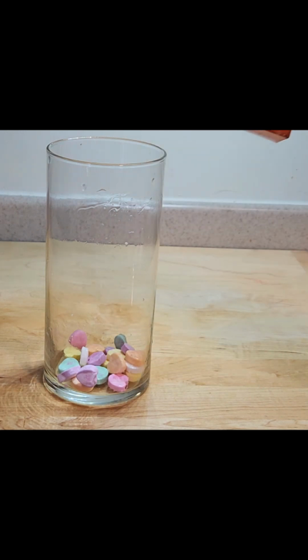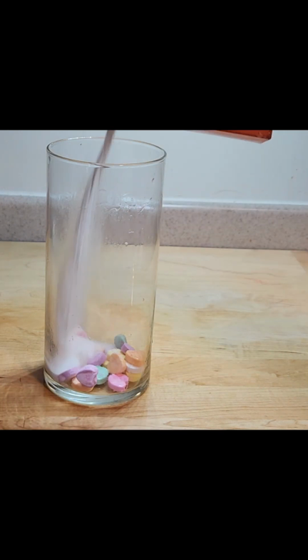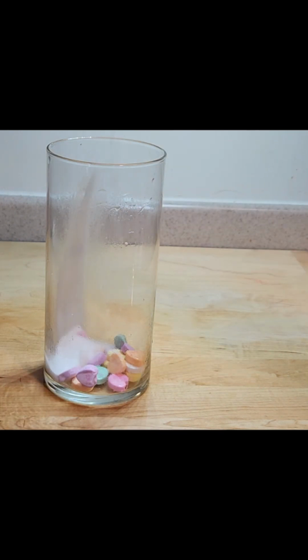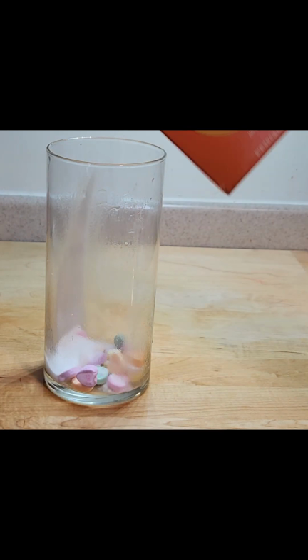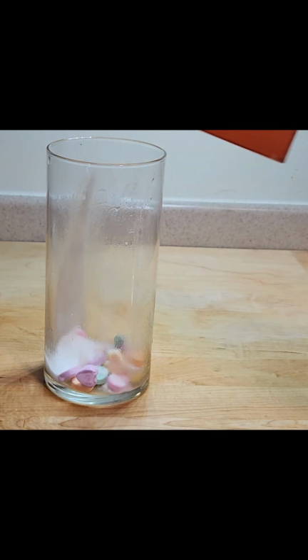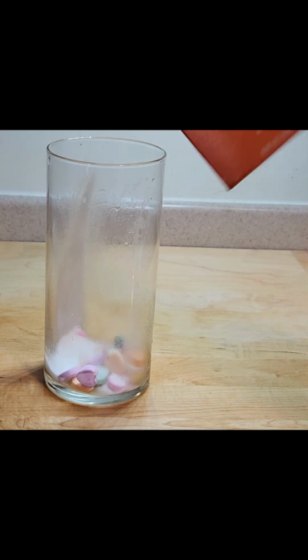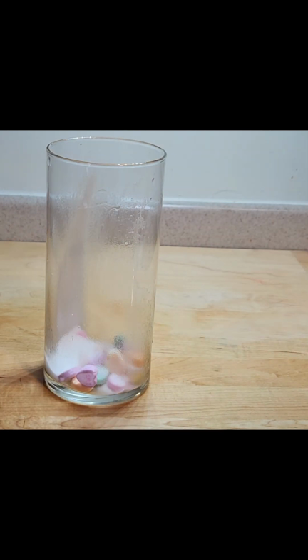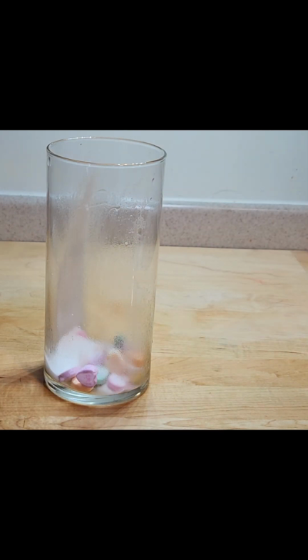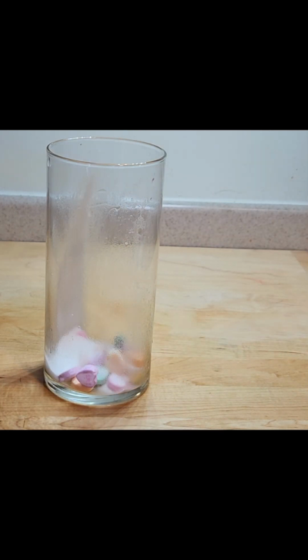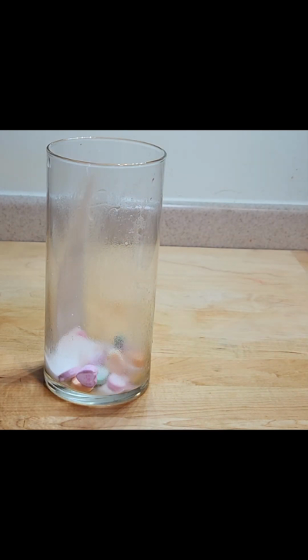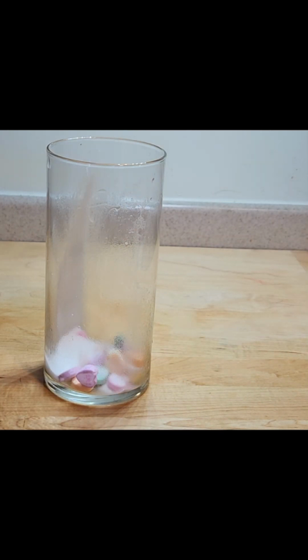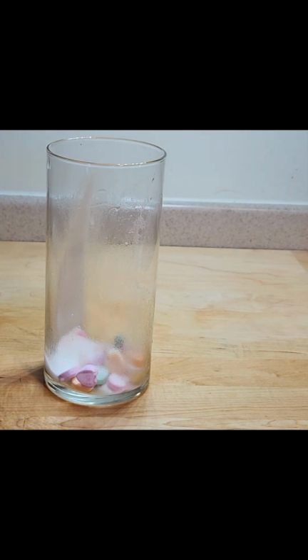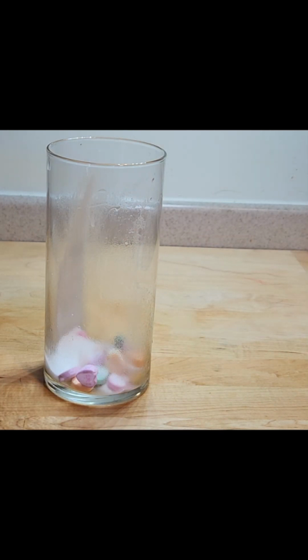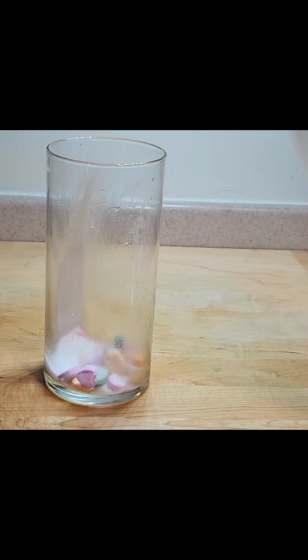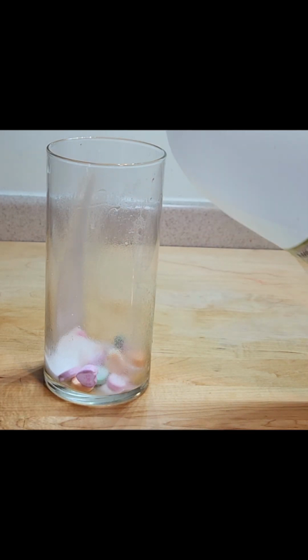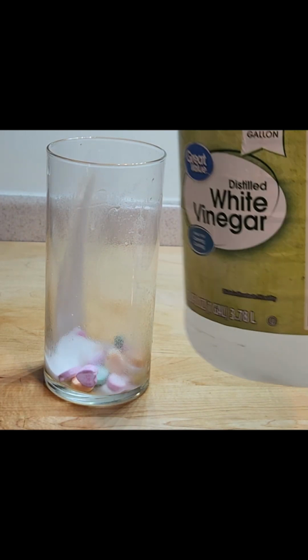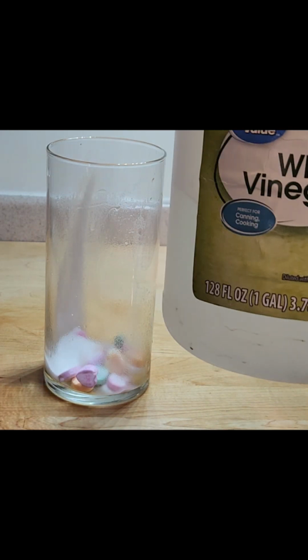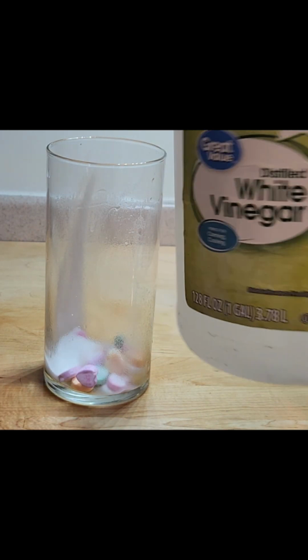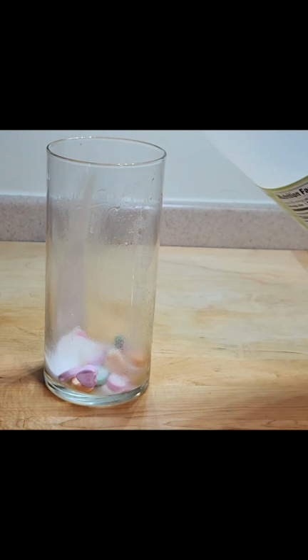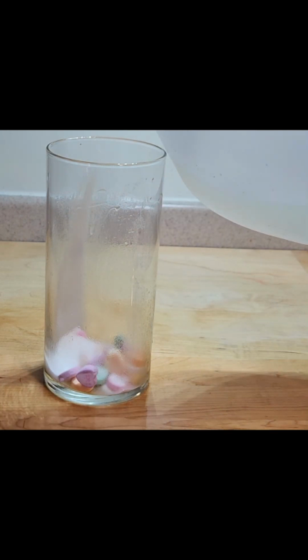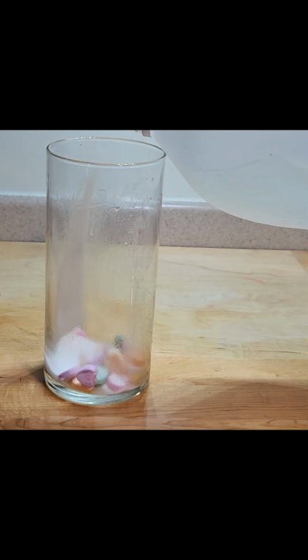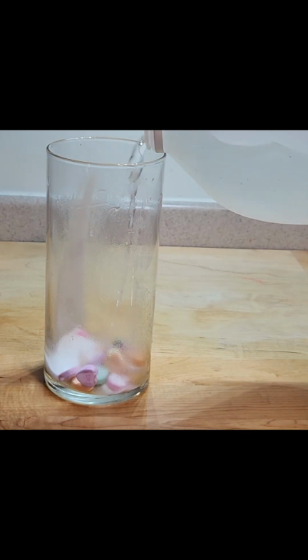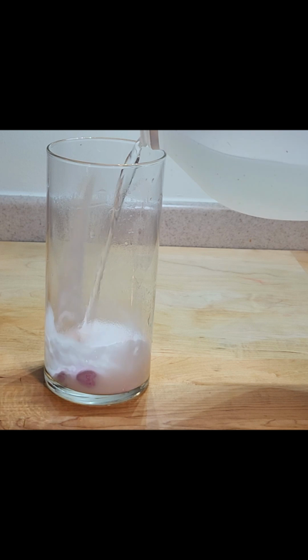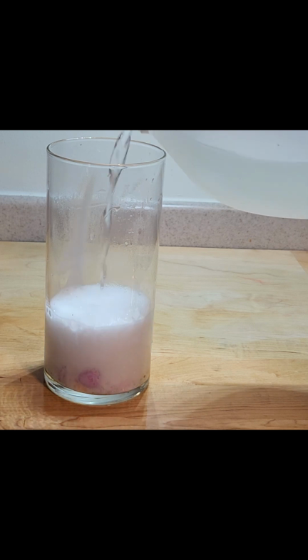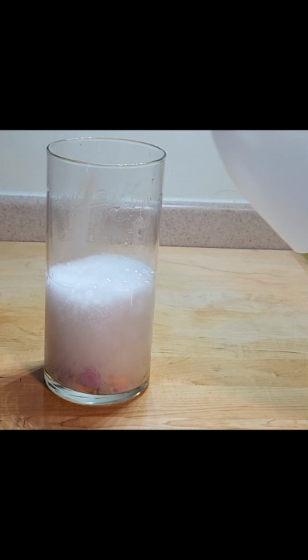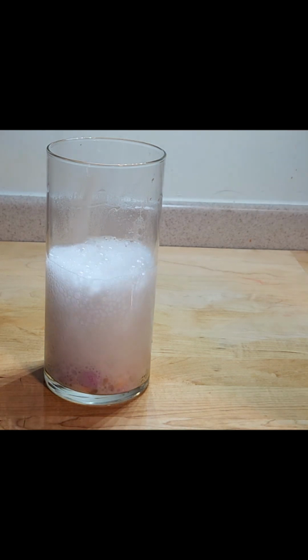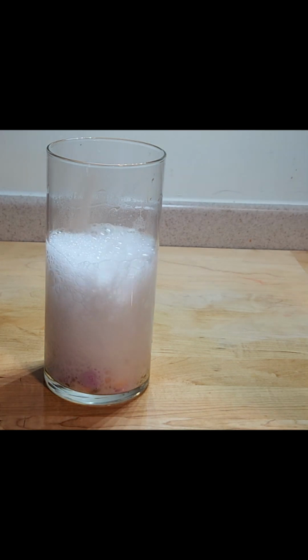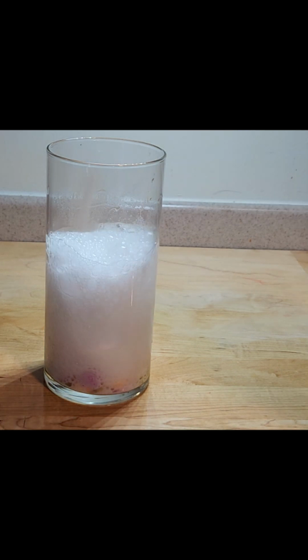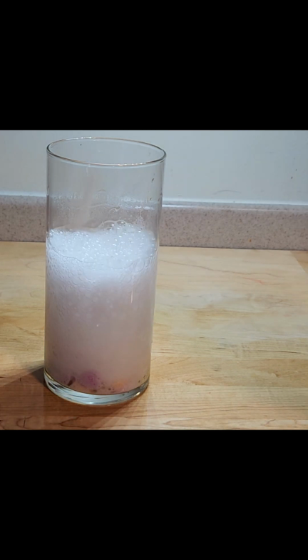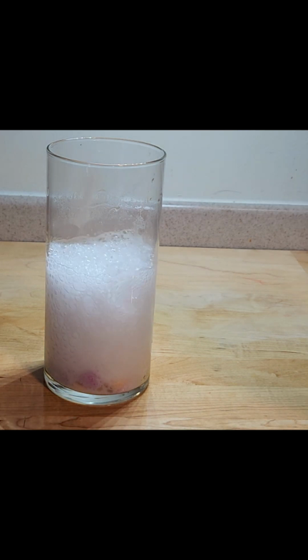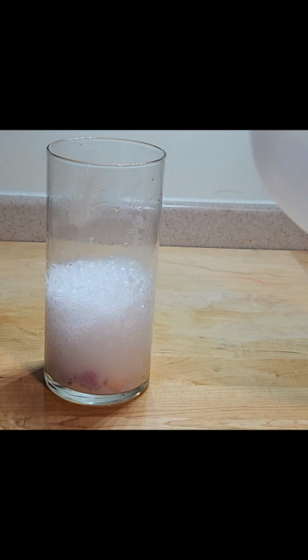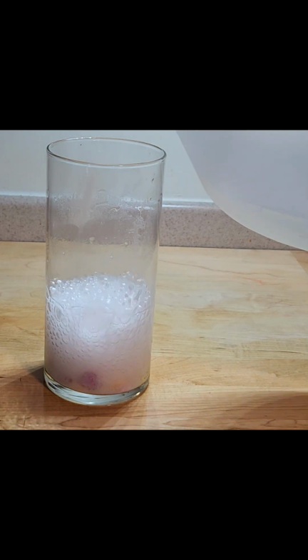We're just going to pour a little bit of baking soda in there, maybe about a tablespoon, and then I'm going to pour some vinegar. You're going to want to do this slowly. See how much it bubbles?